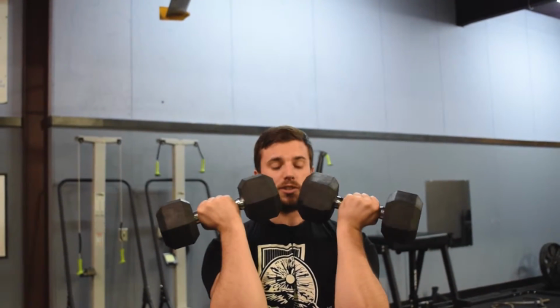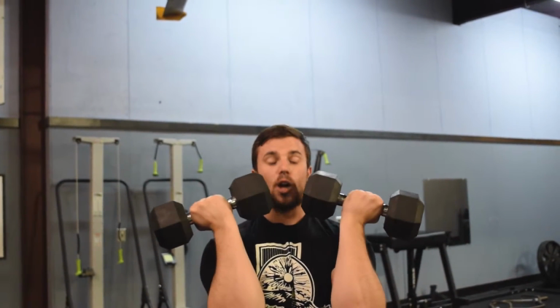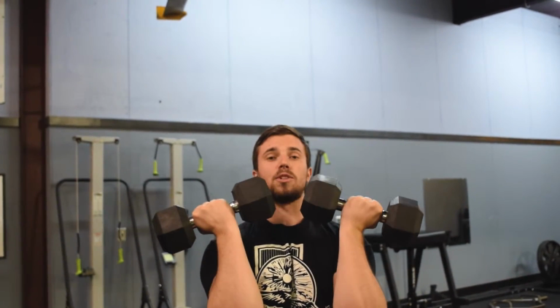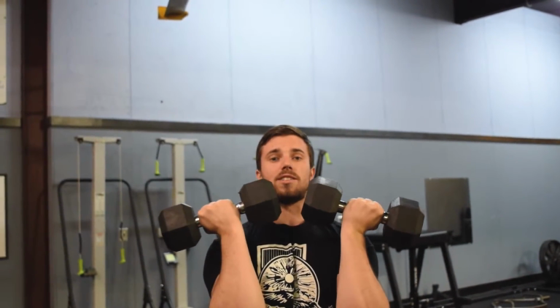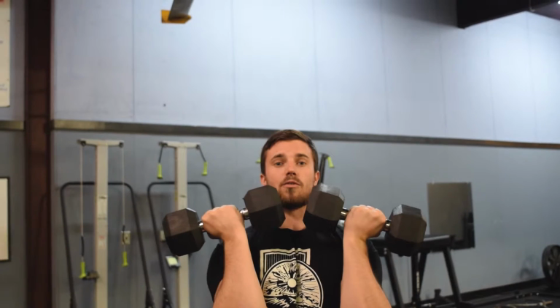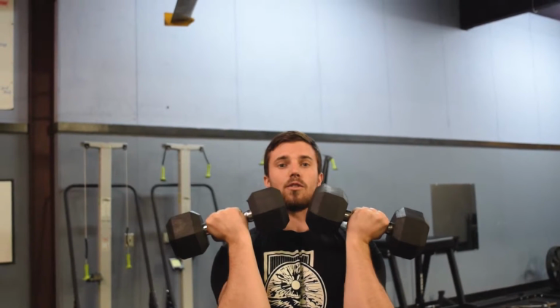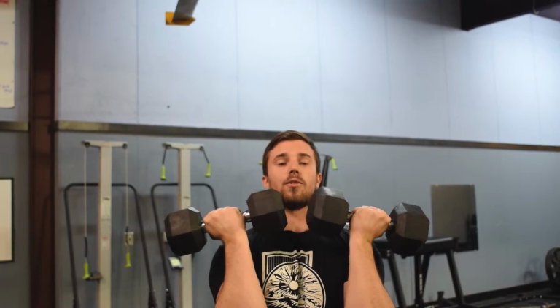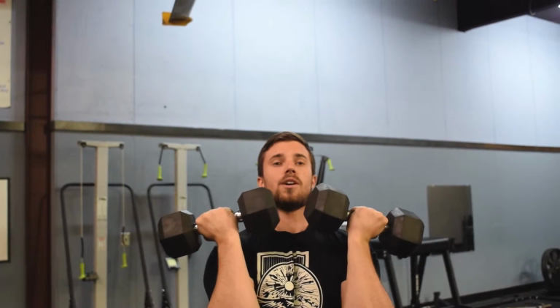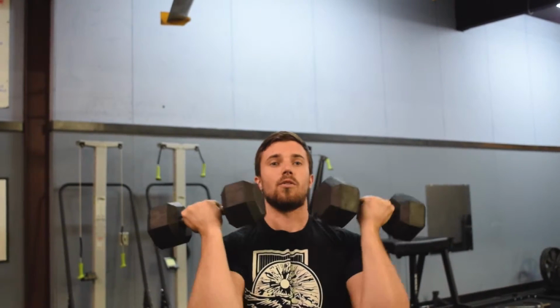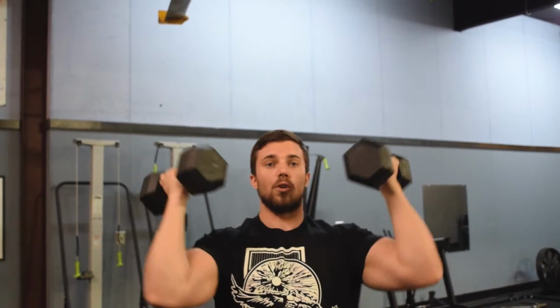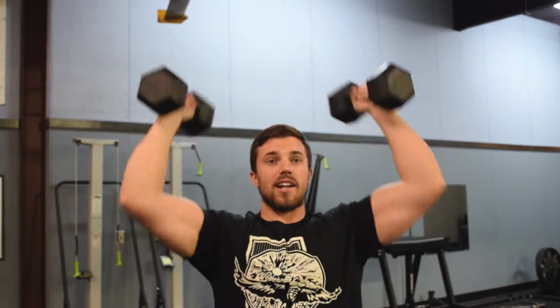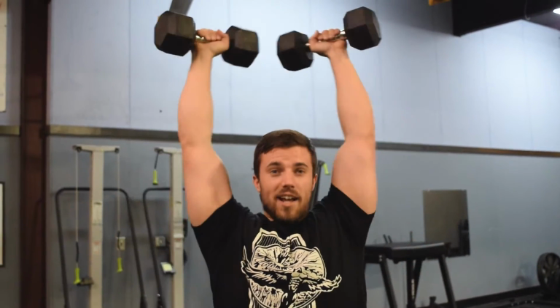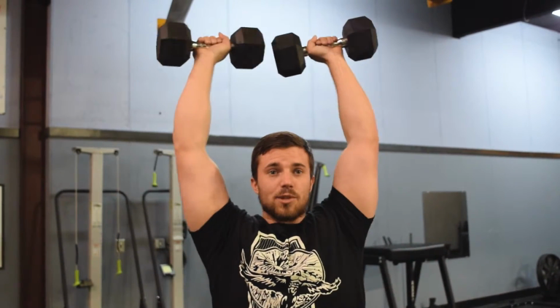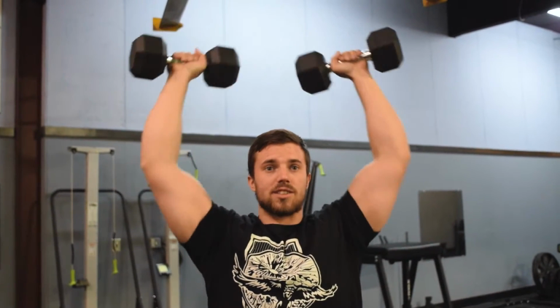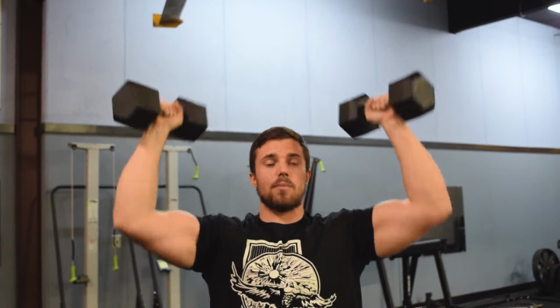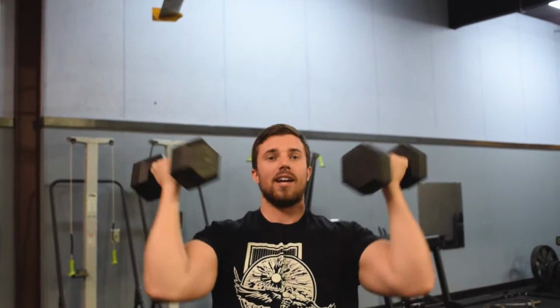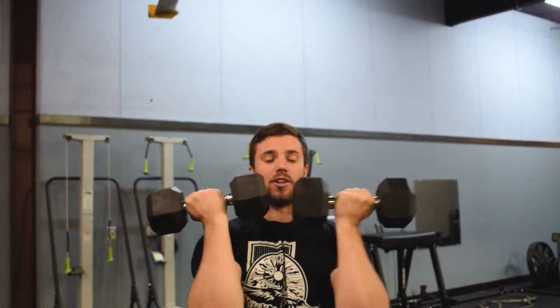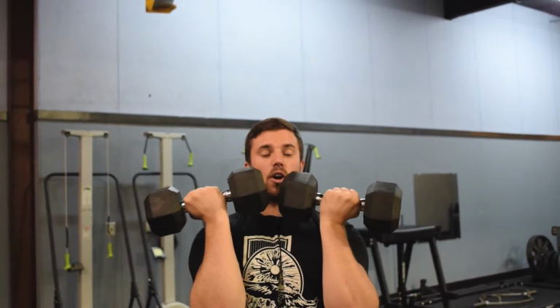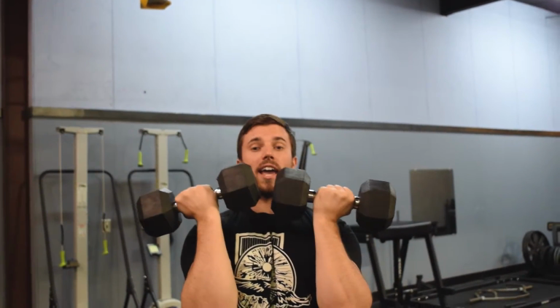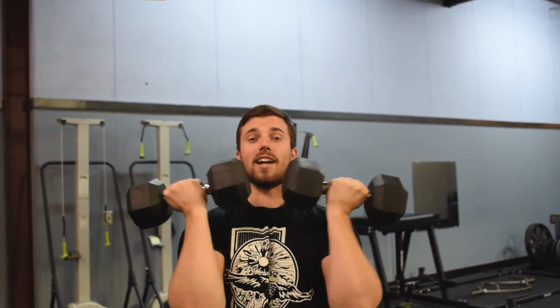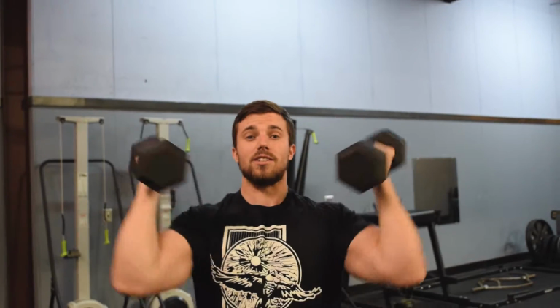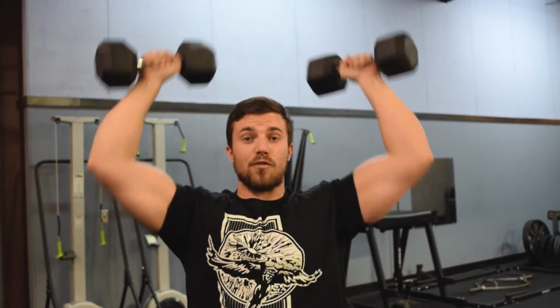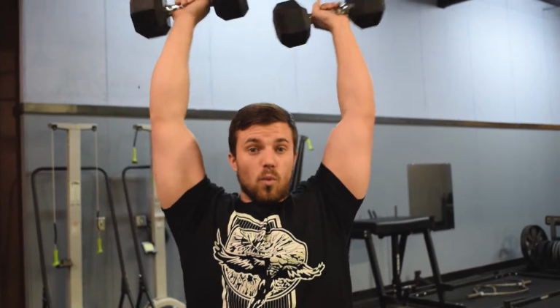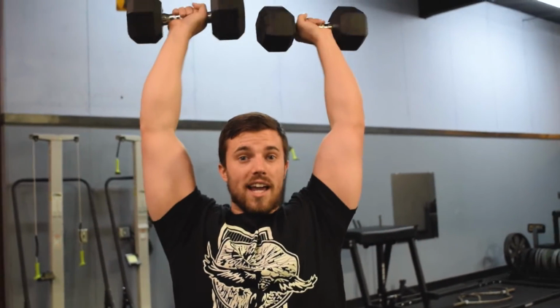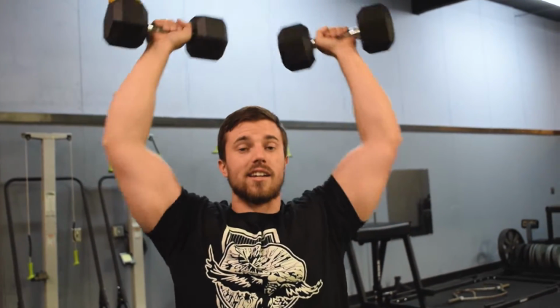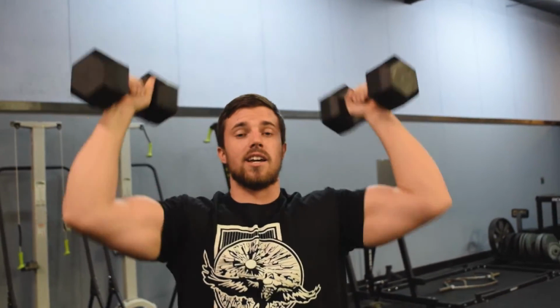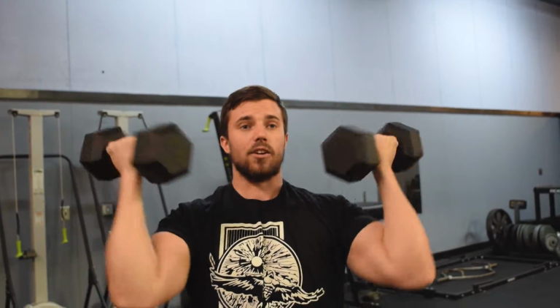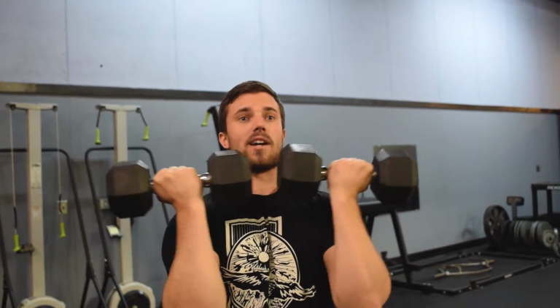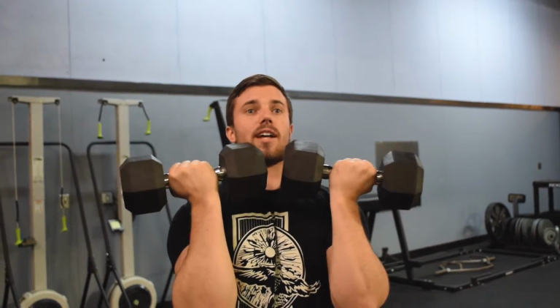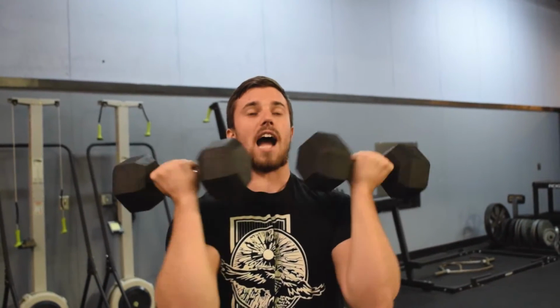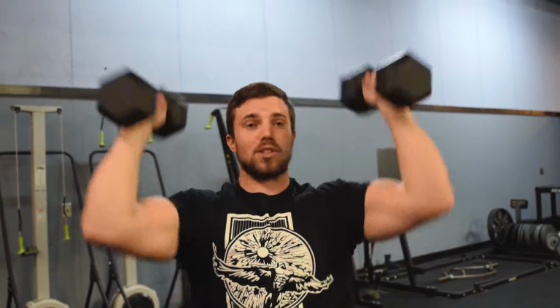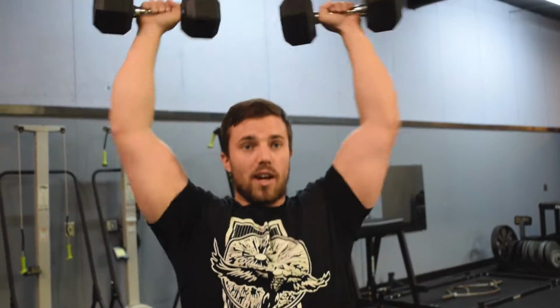Elbows are facing the front of the room. Rotate out as you're pressing up, and your hand actually does a full 180 and goes back to face the opposite direction.